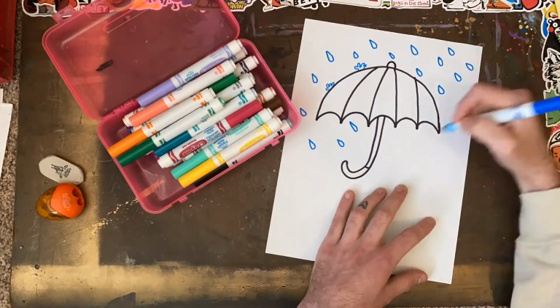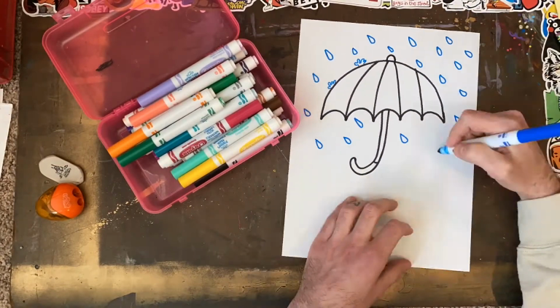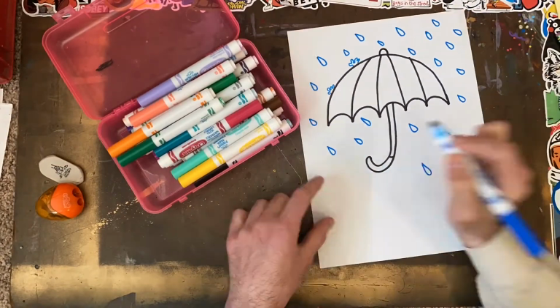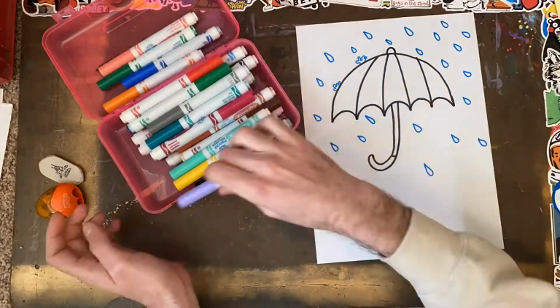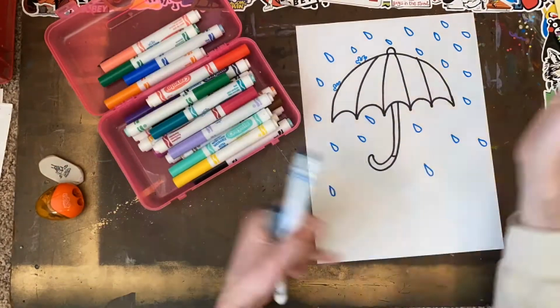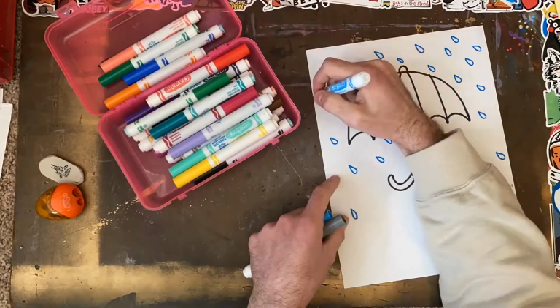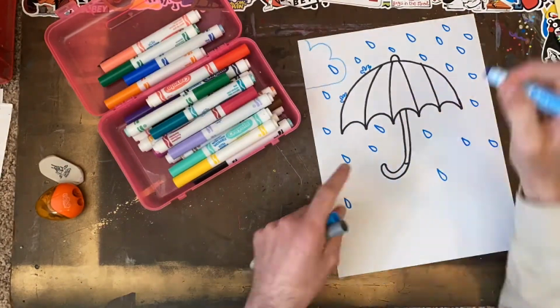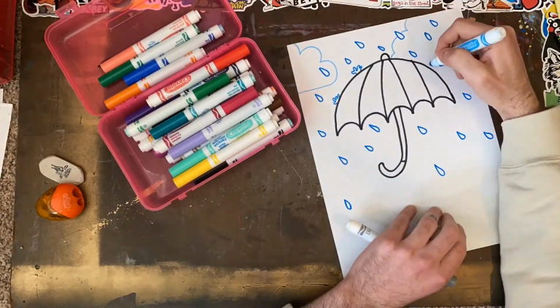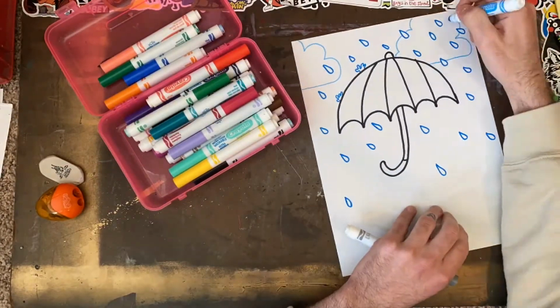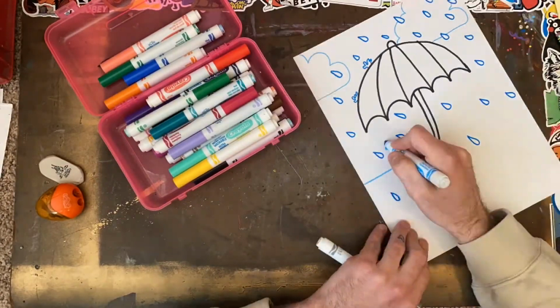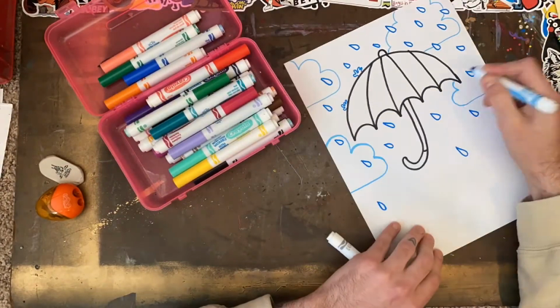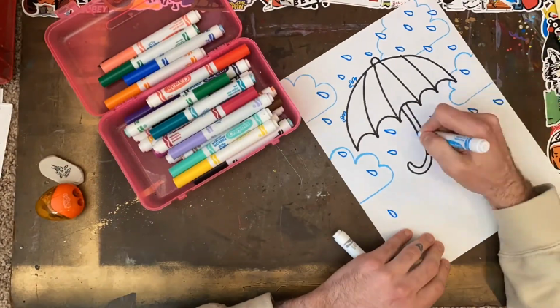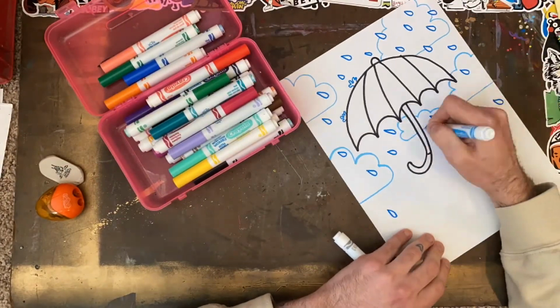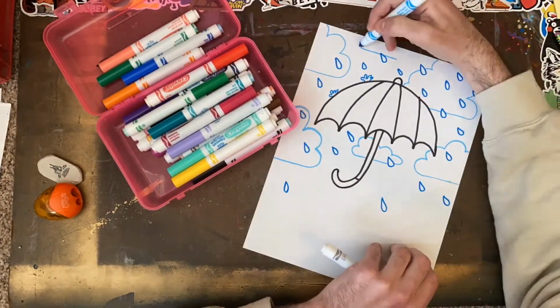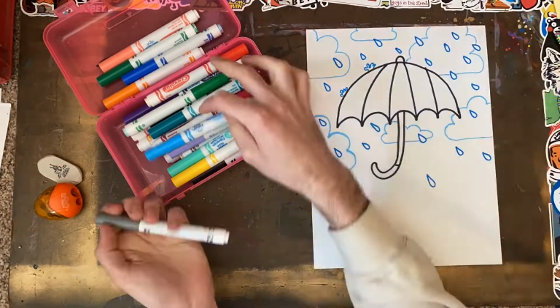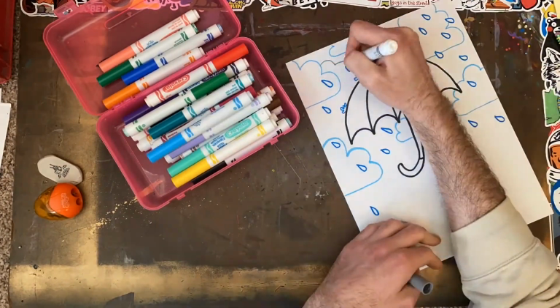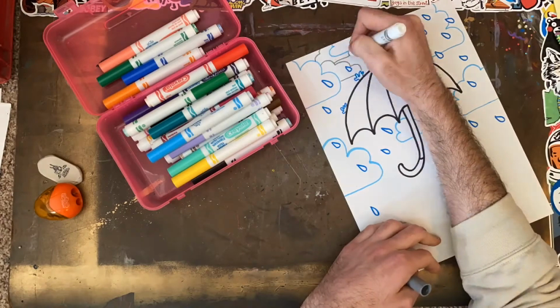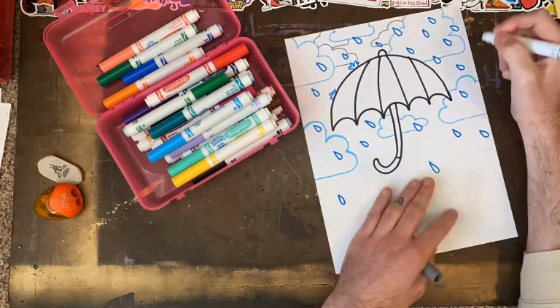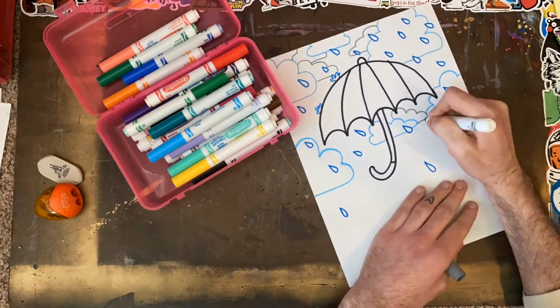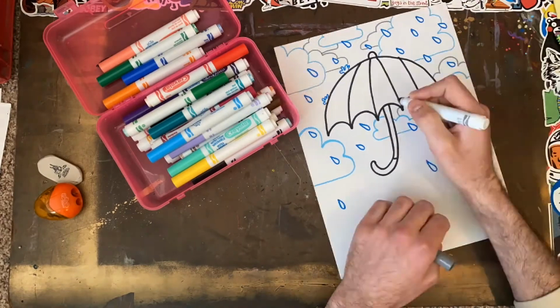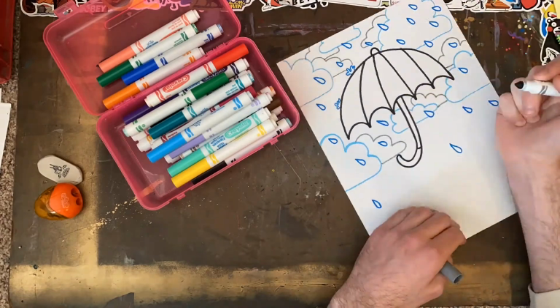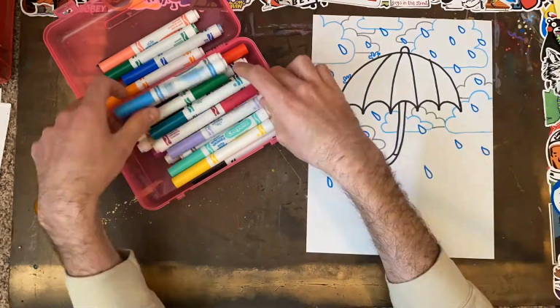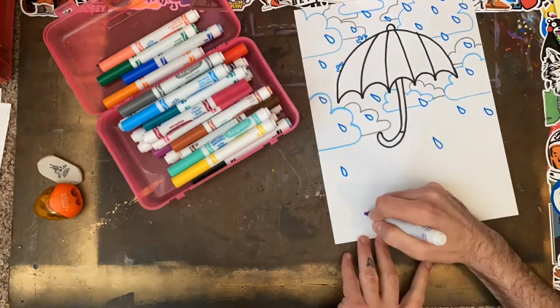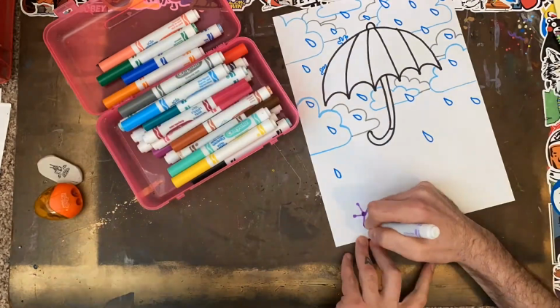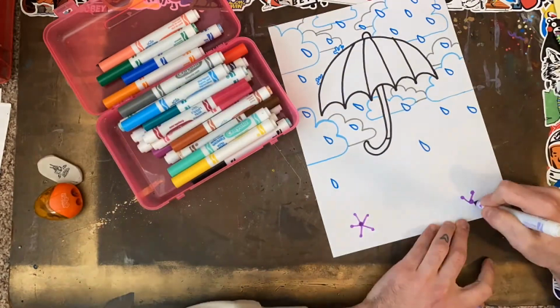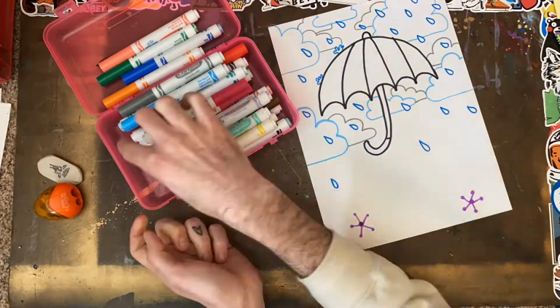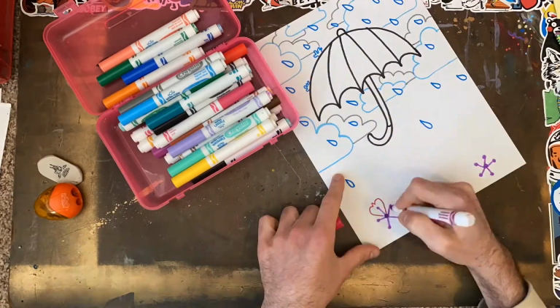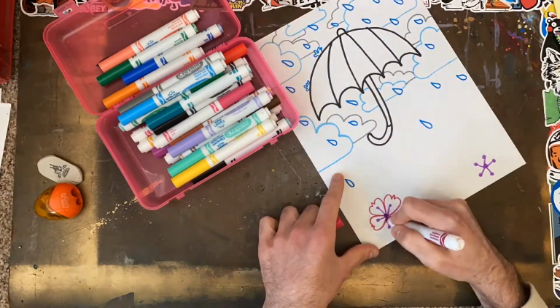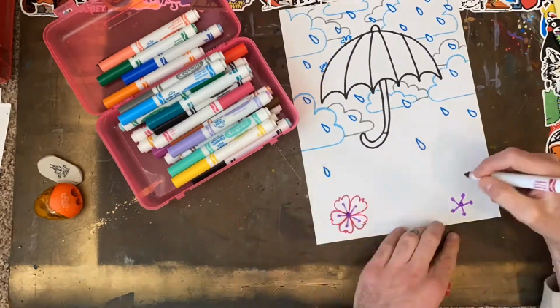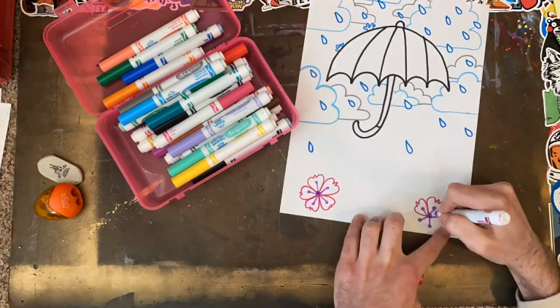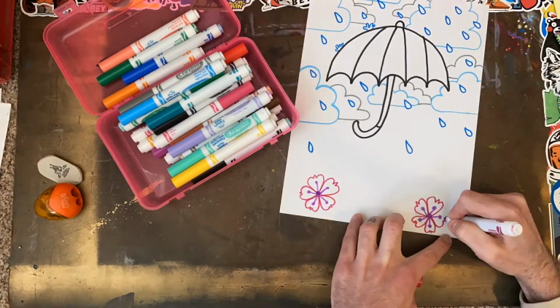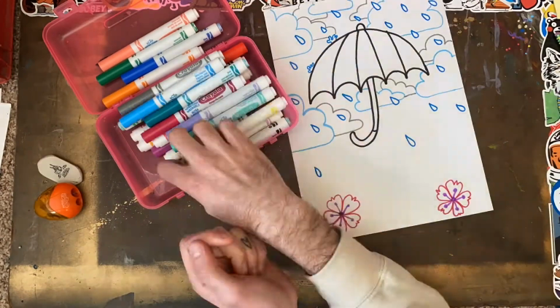The next steps for my drawing are to add rain and clouds around my umbrella and then flowers underneath my umbrella. Enjoy while I add those details.